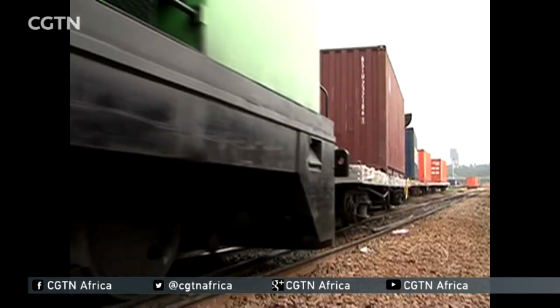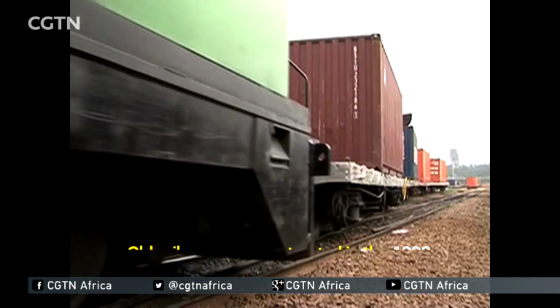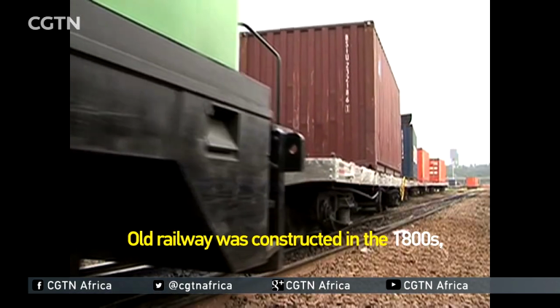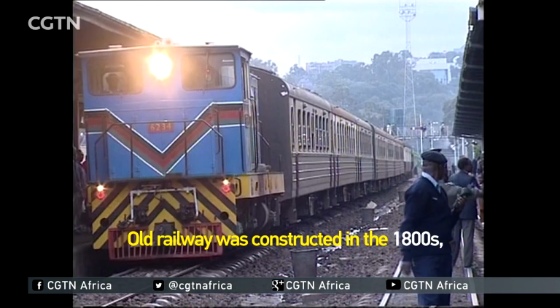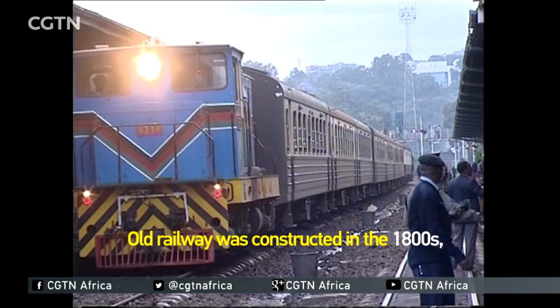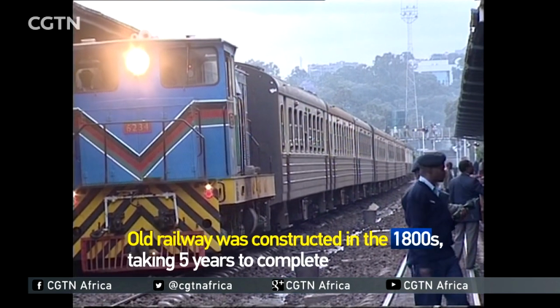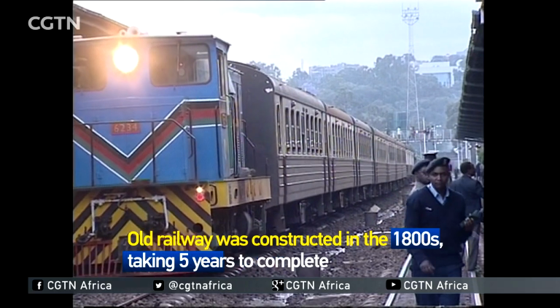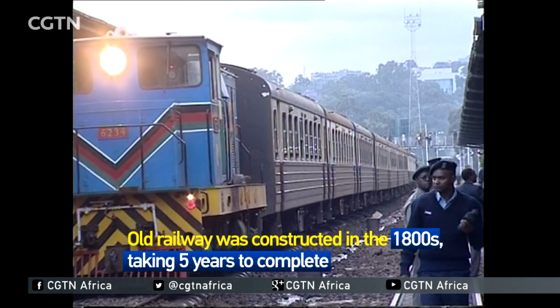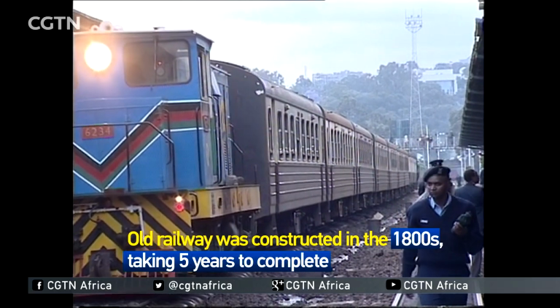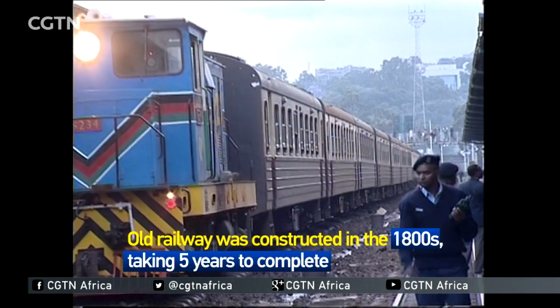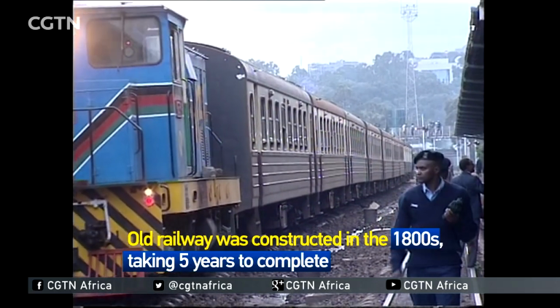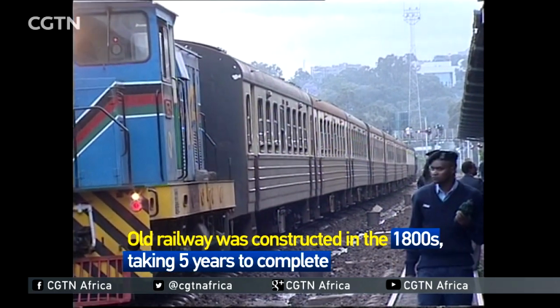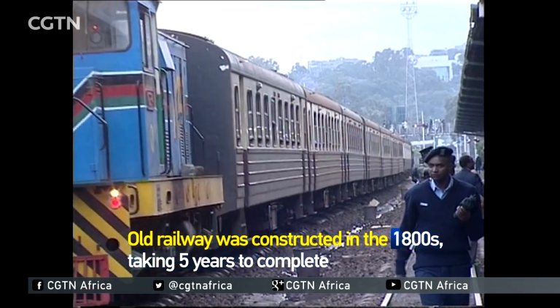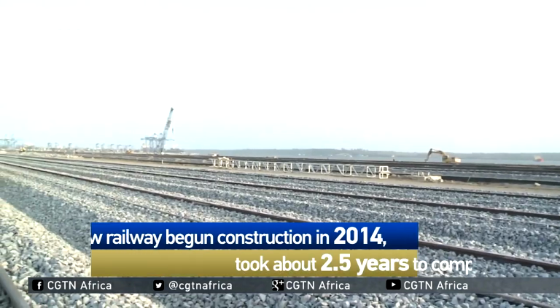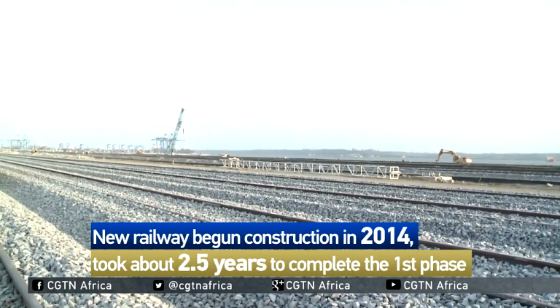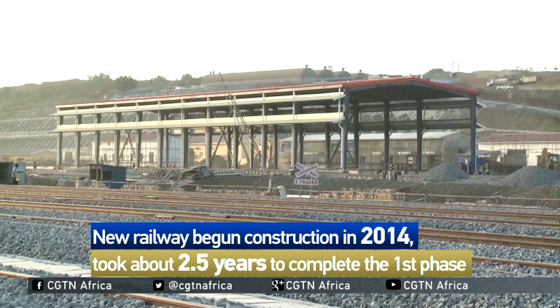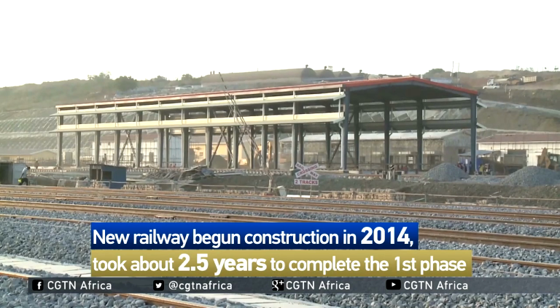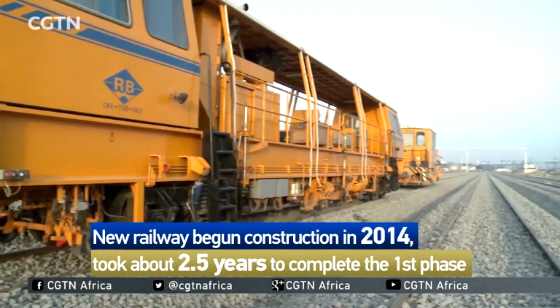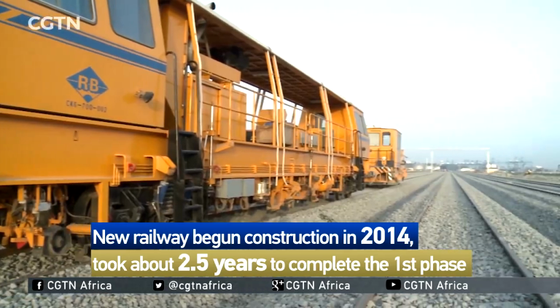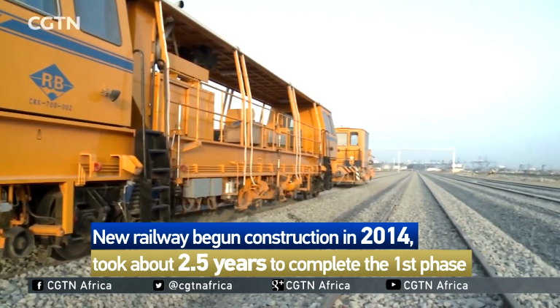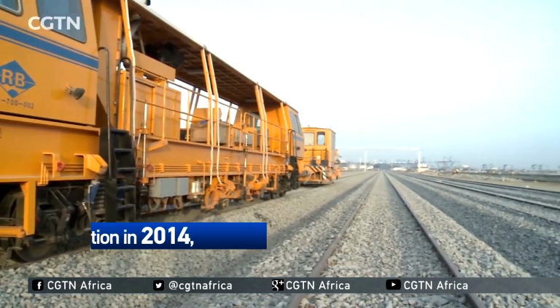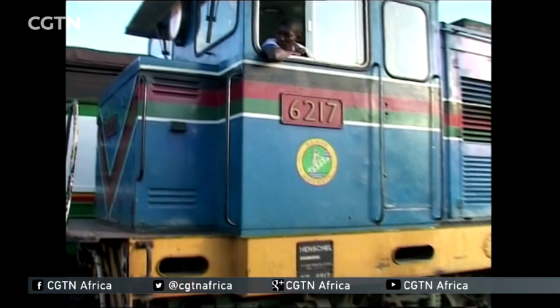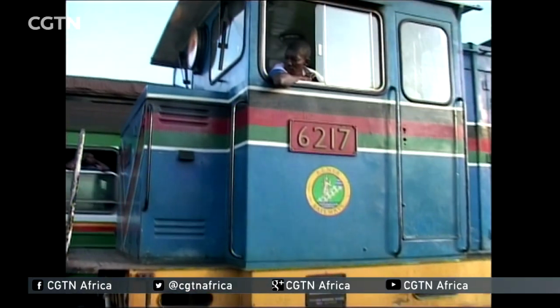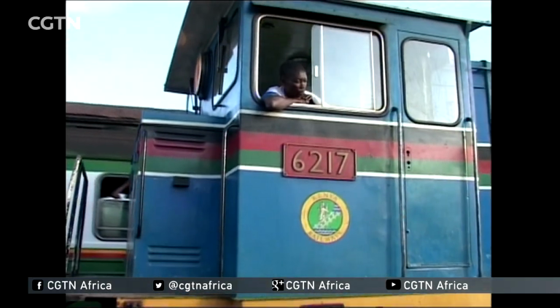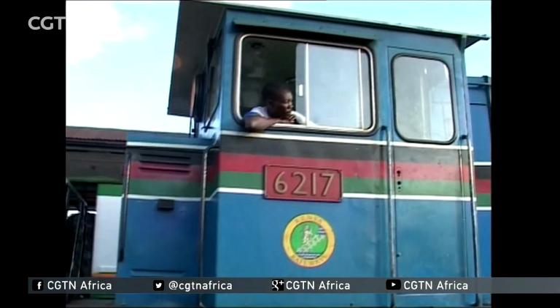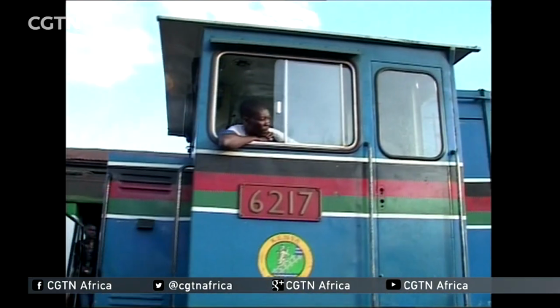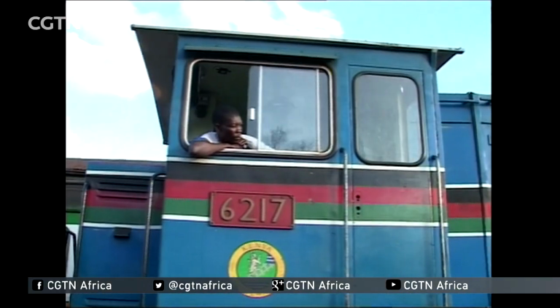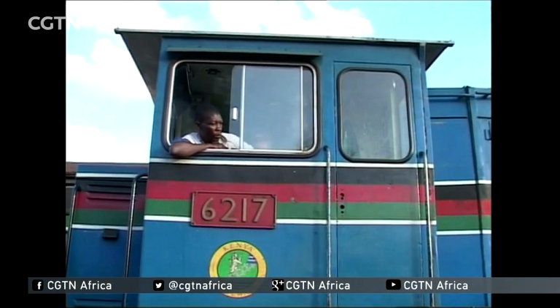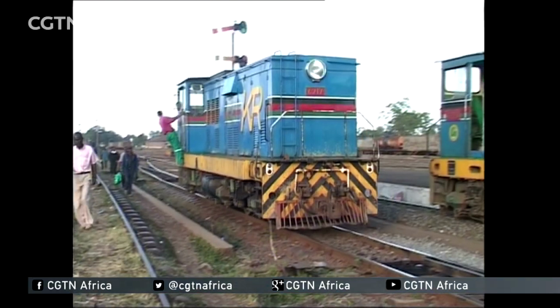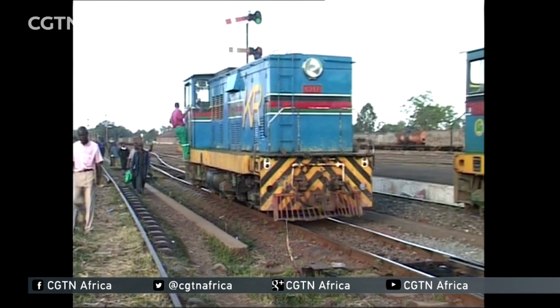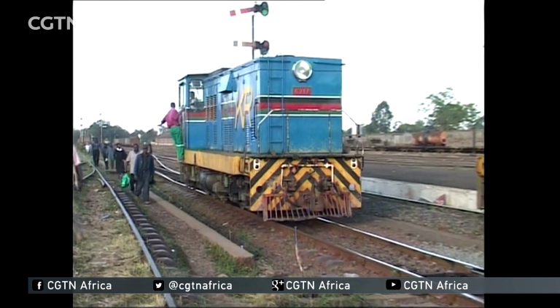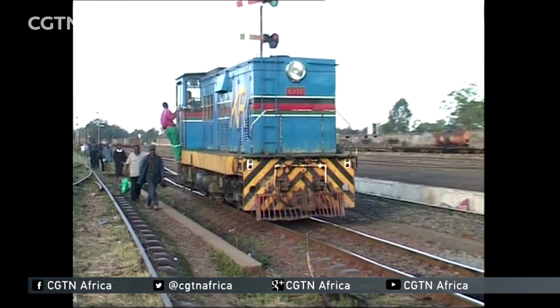The old meter gauge railway was constructed in the 1800s and took over five years to be completed. The new train has taken two and a half years to finish. The British Empire used approximately $5 million to construct Kenya's first railway line.